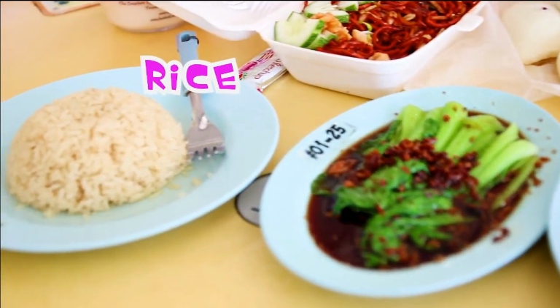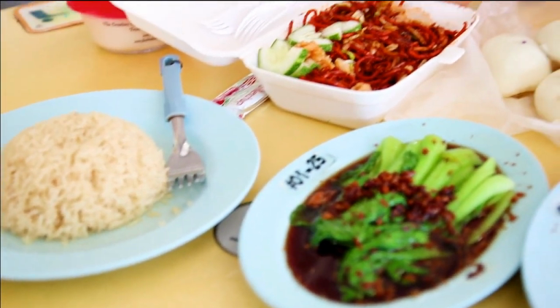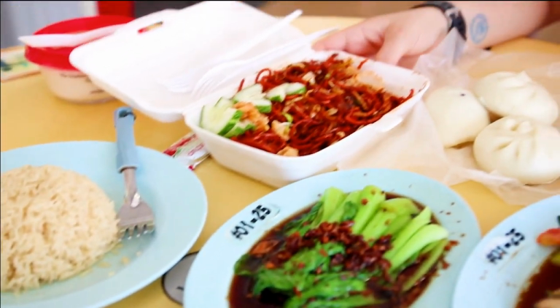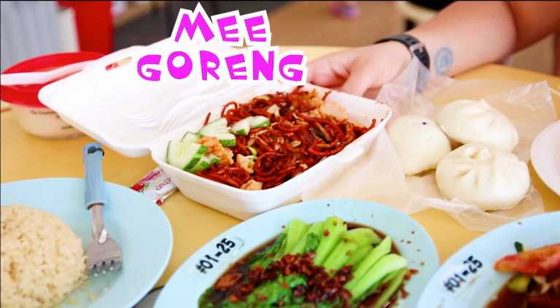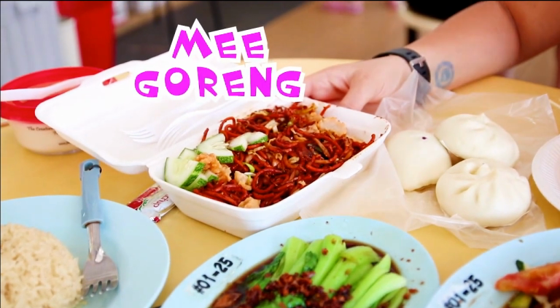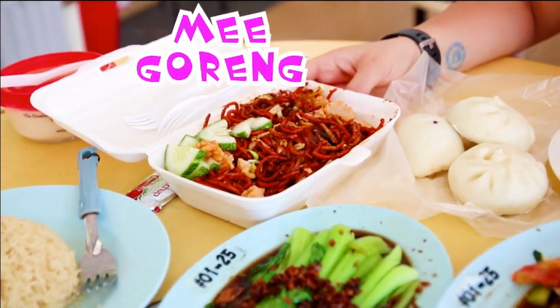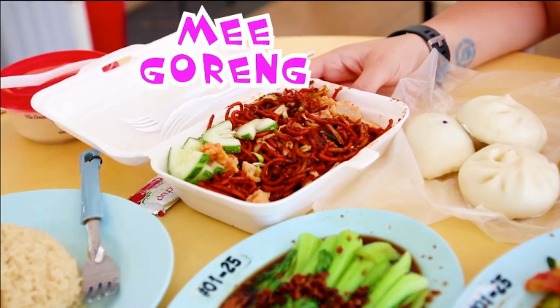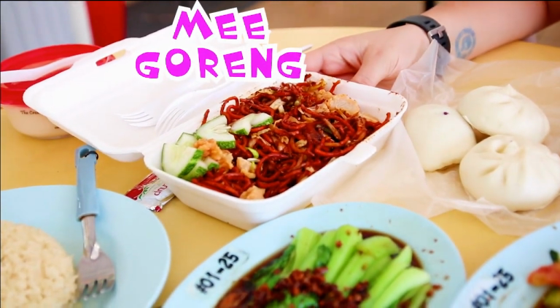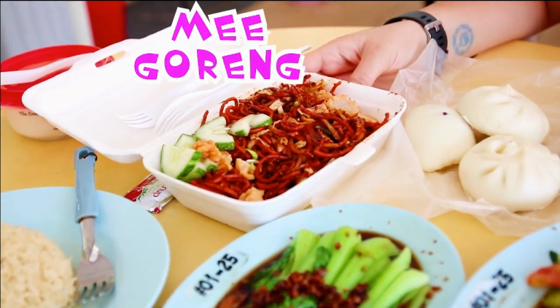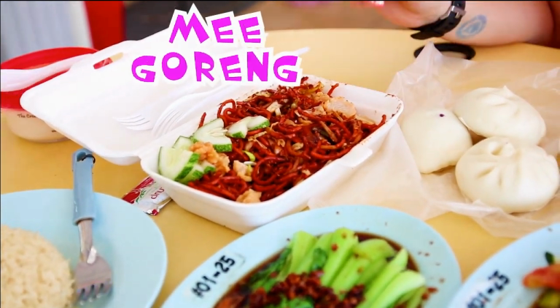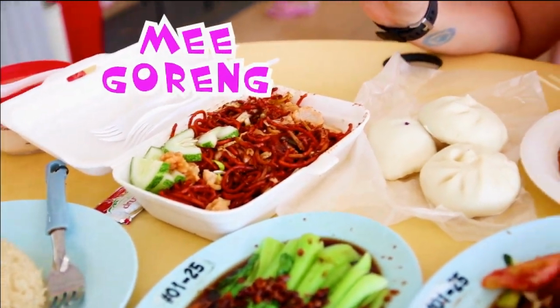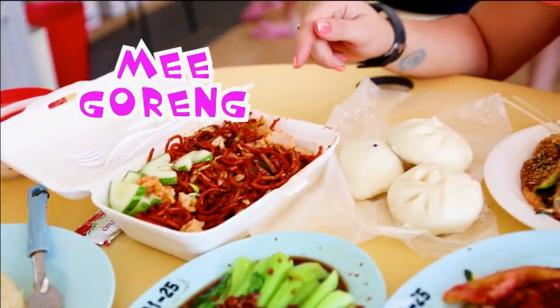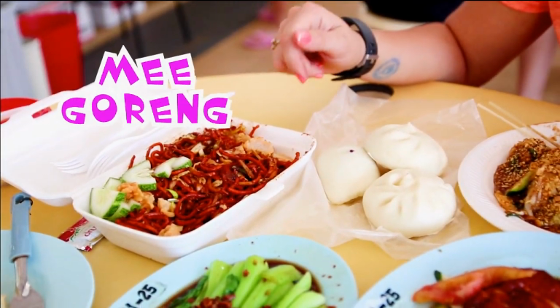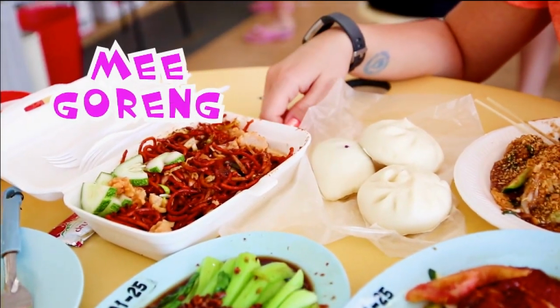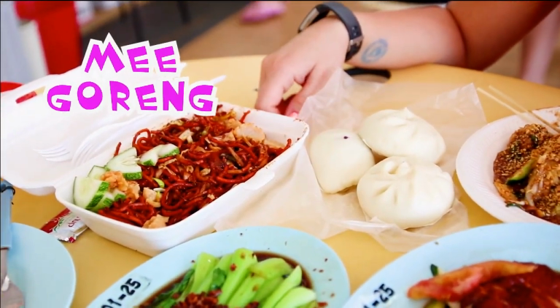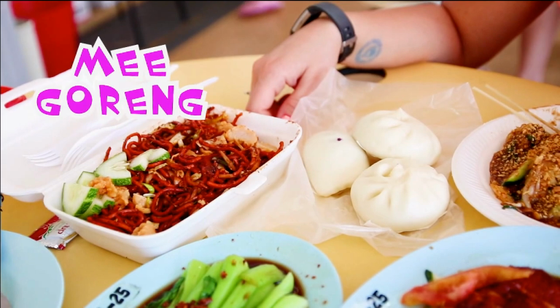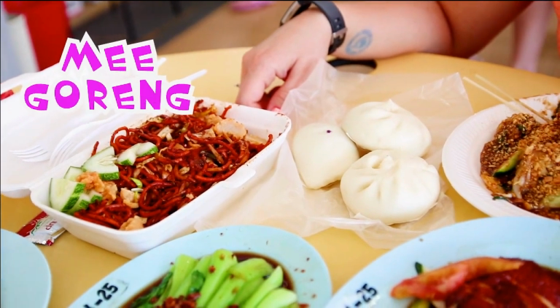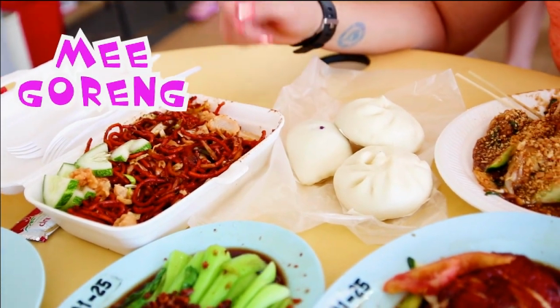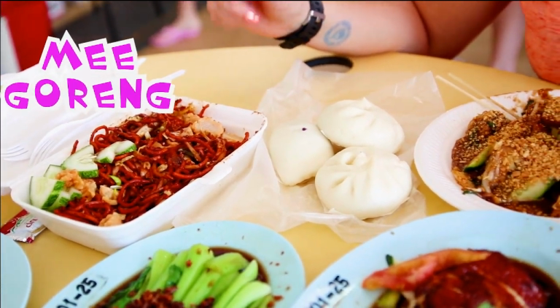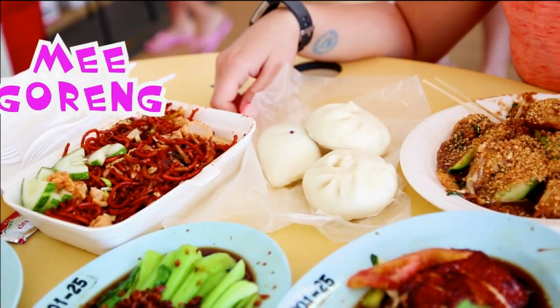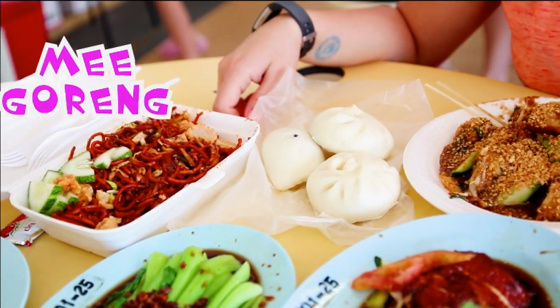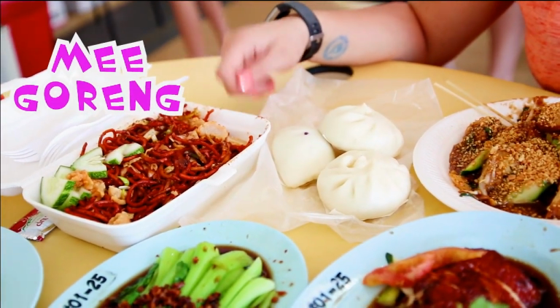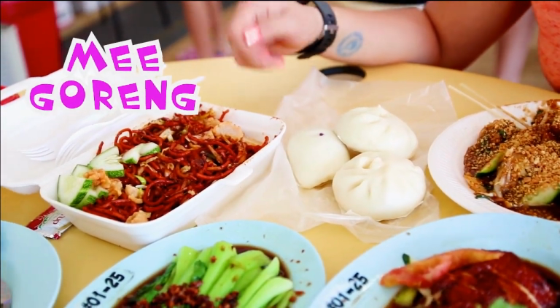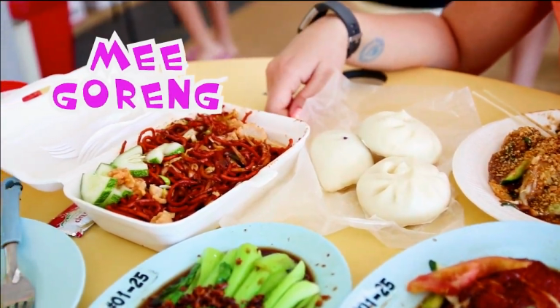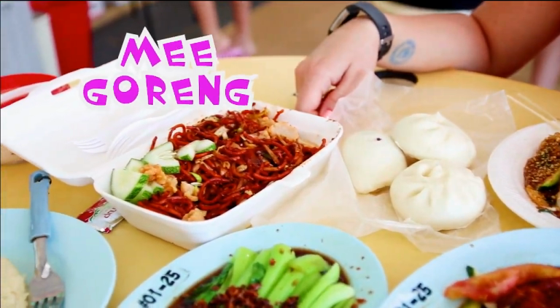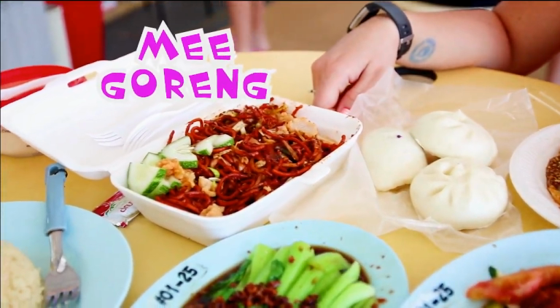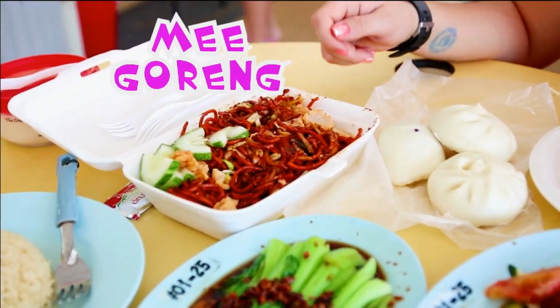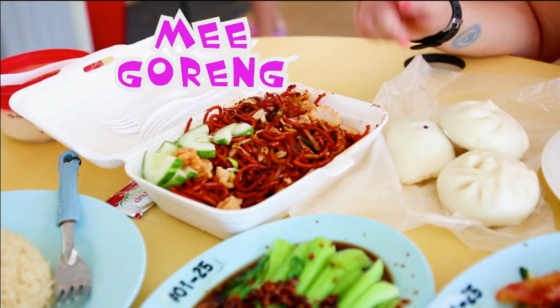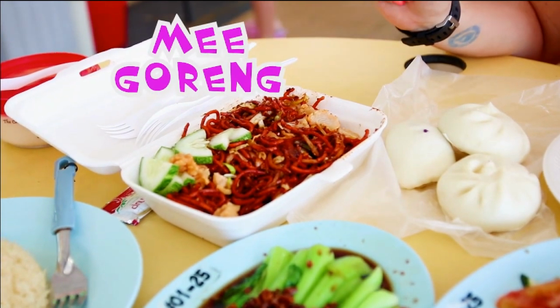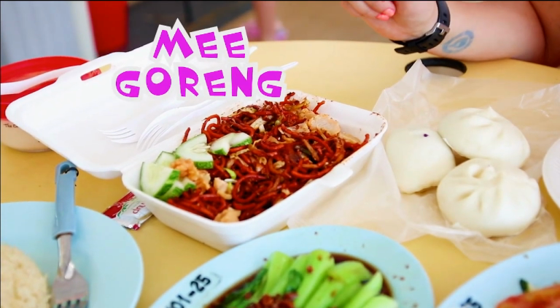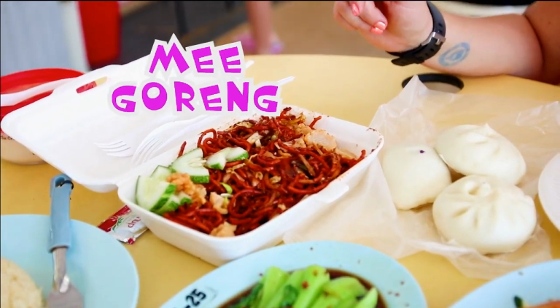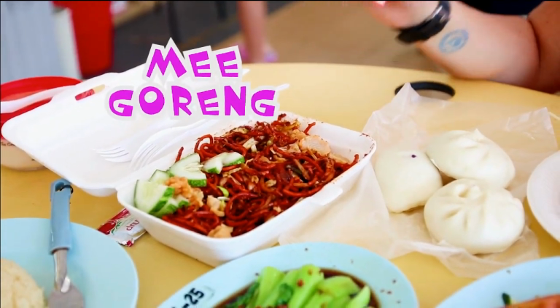For myself, I got mee goreng. It's a very popular dish as well. It's yellow noodles with some chicken, some chilies, fresh cucumber, lots of egg, and cabbage. It should be pretty delicious.